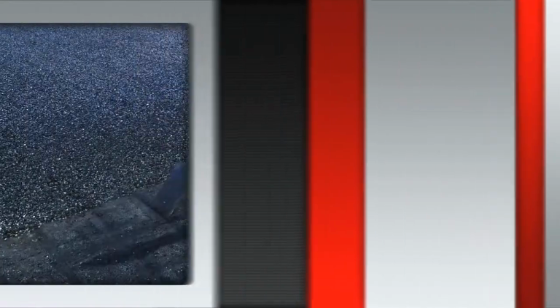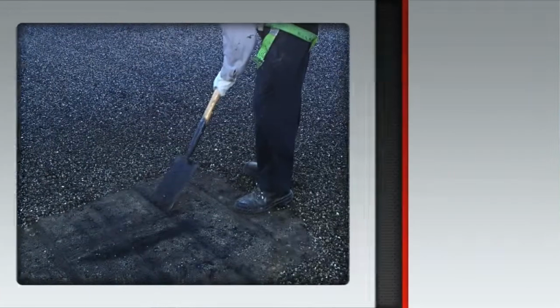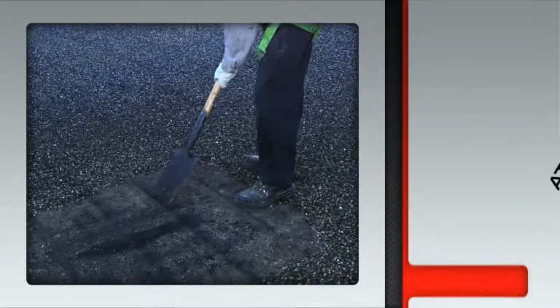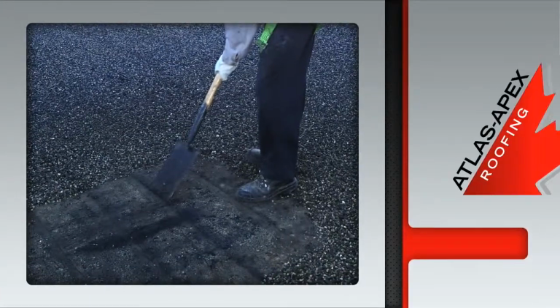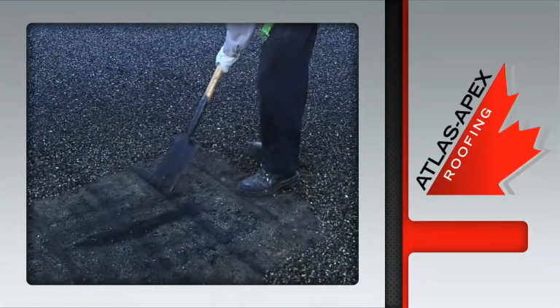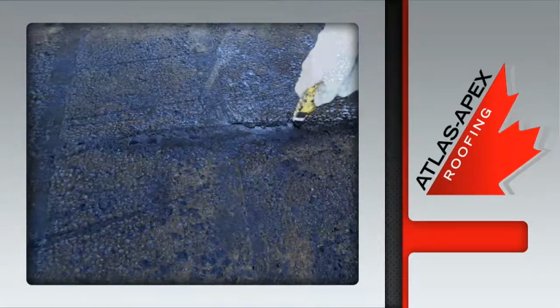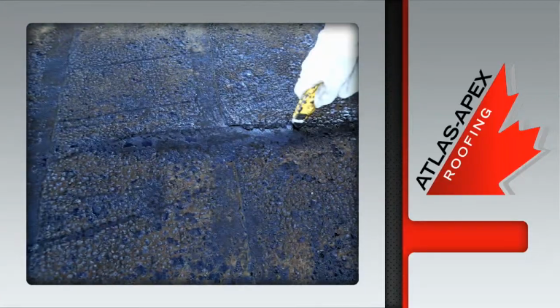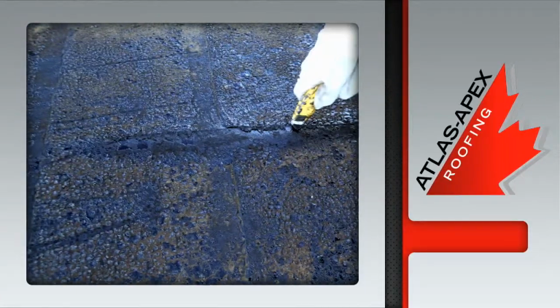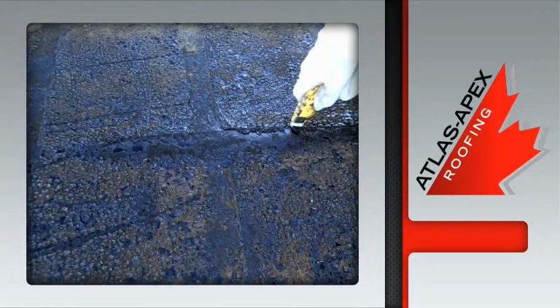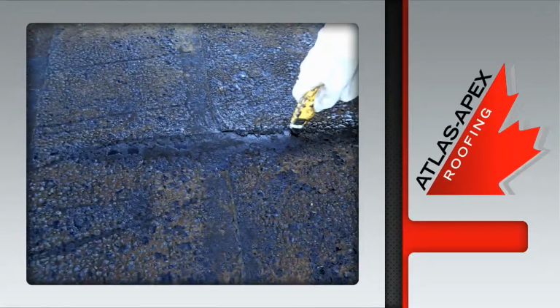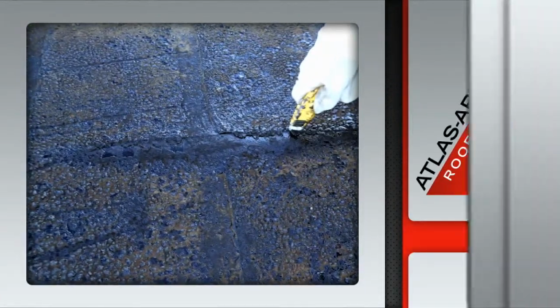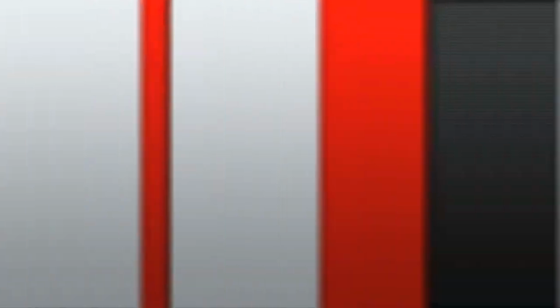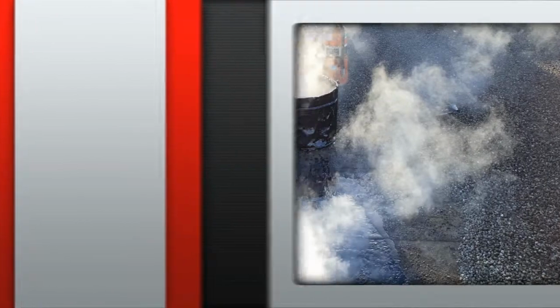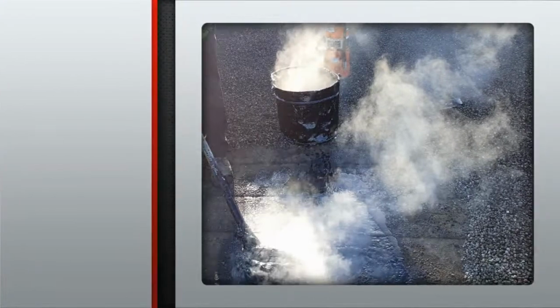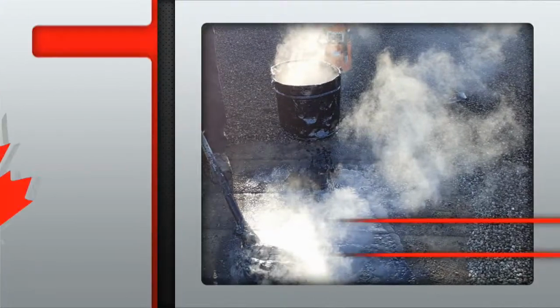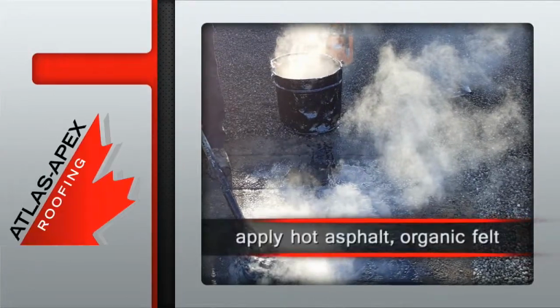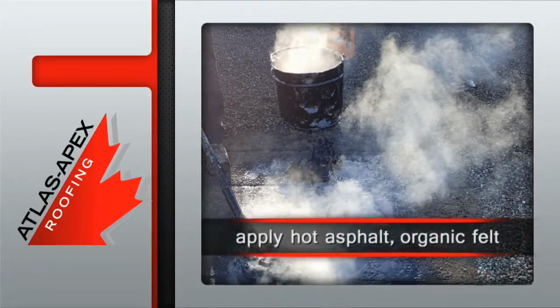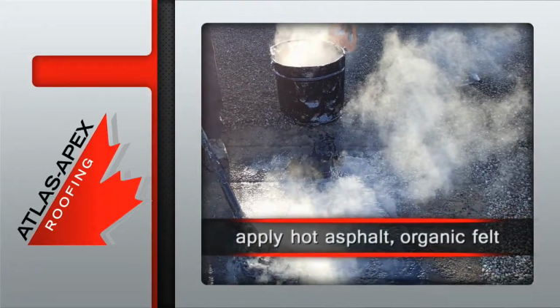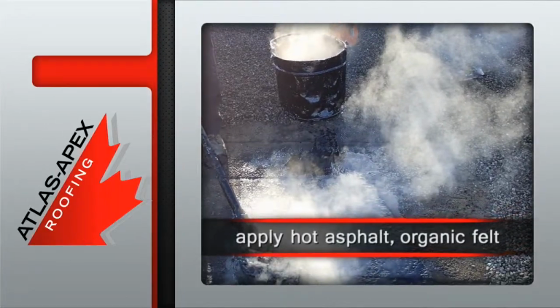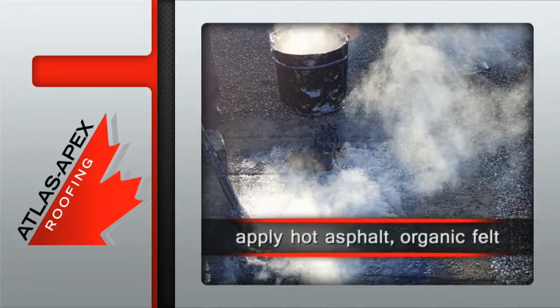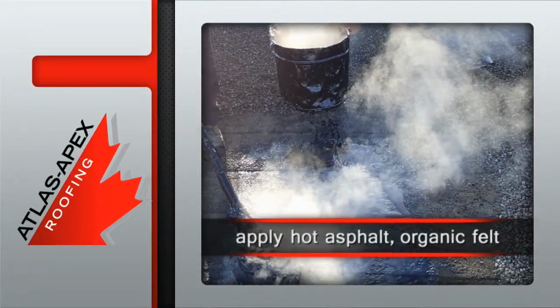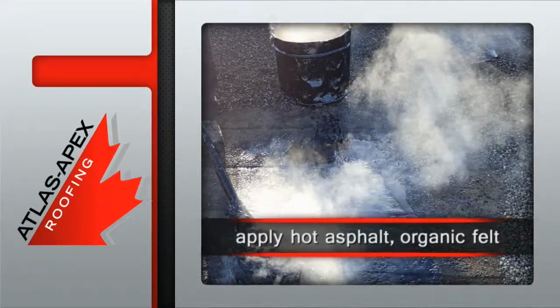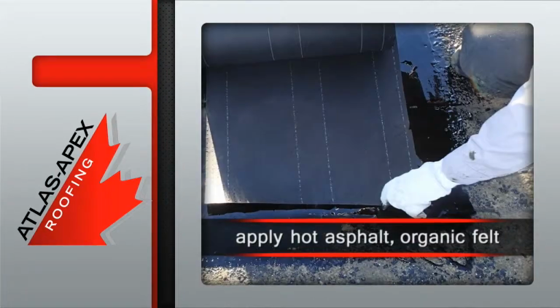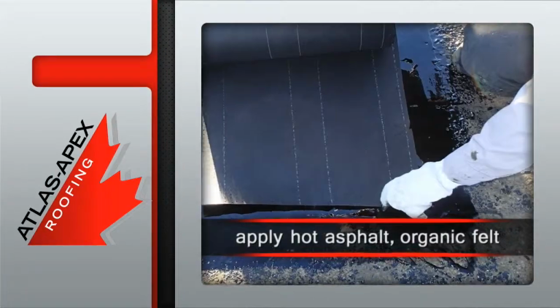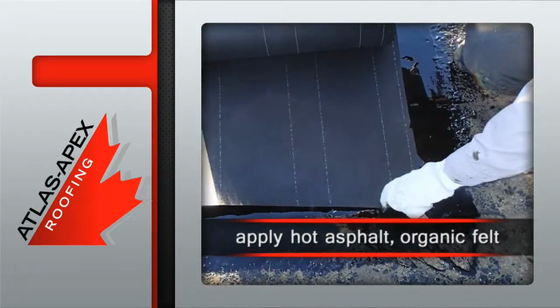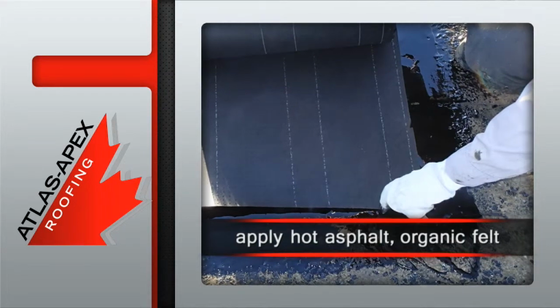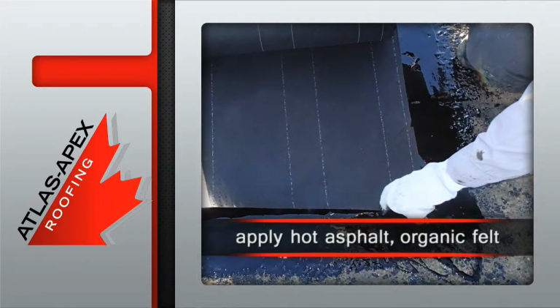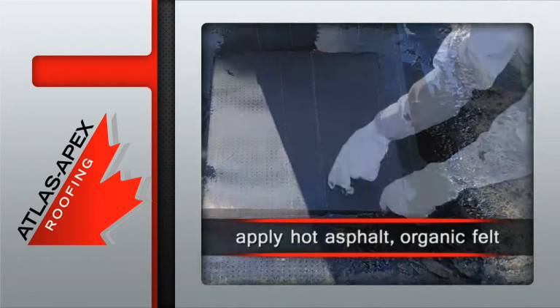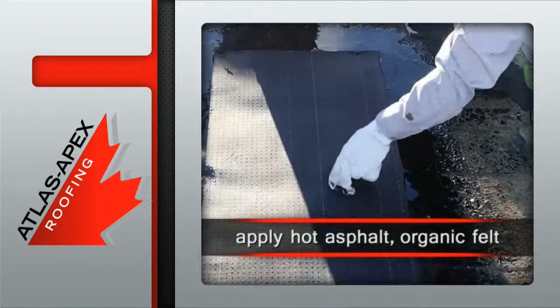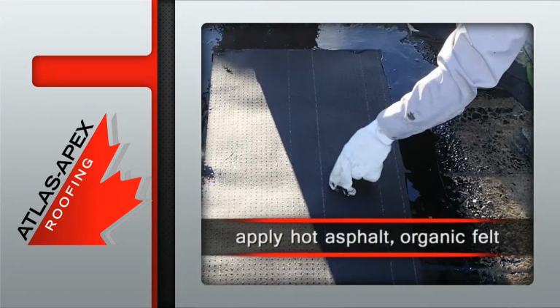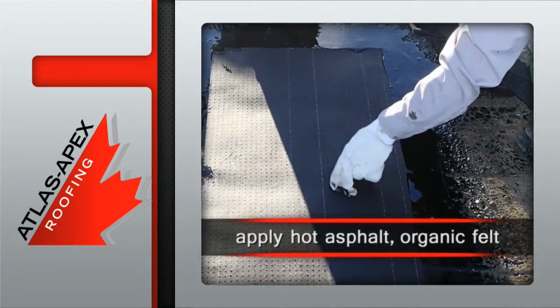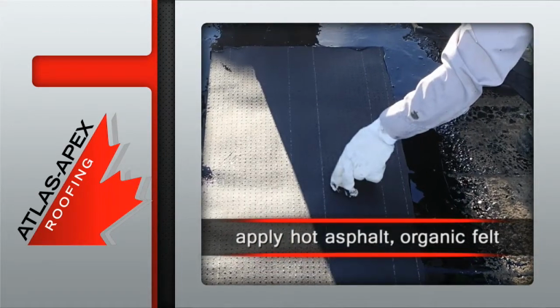That's followed by the cutting and then the removal of the delaminated membrane. Industry approved hot asphalt is applied at a consistent rate, followed closely by the application of four plies of organic felt.